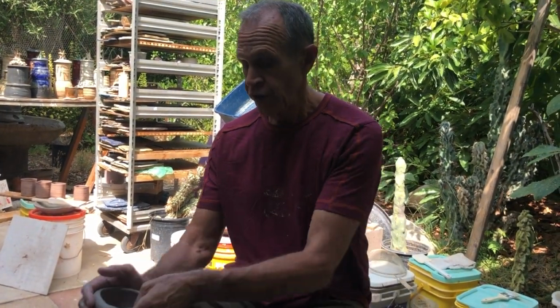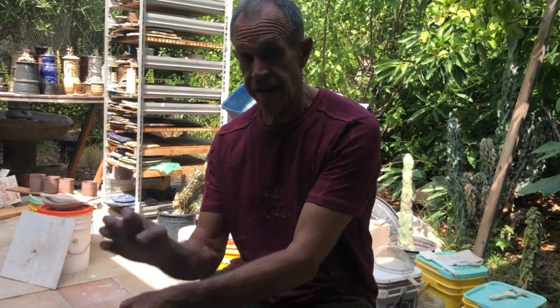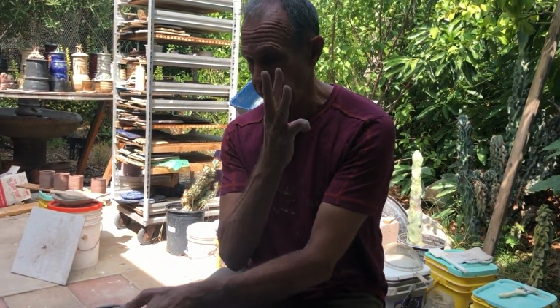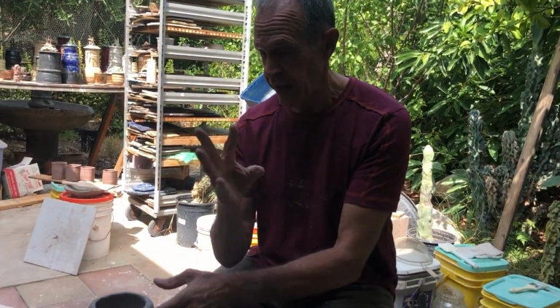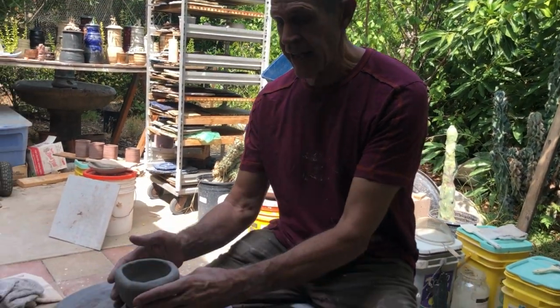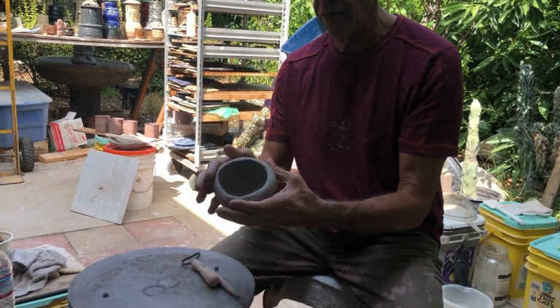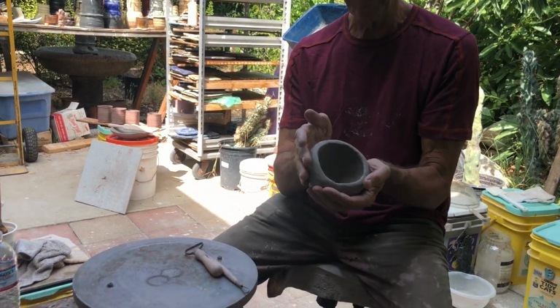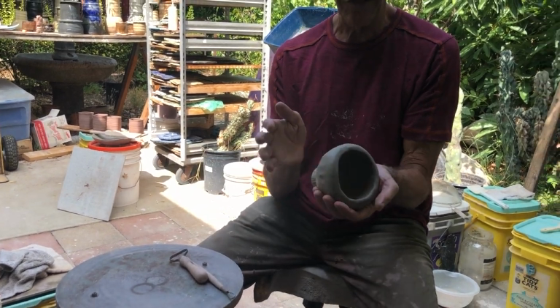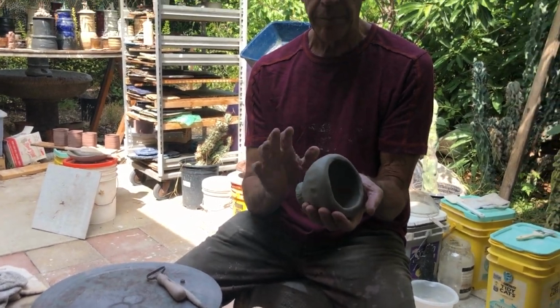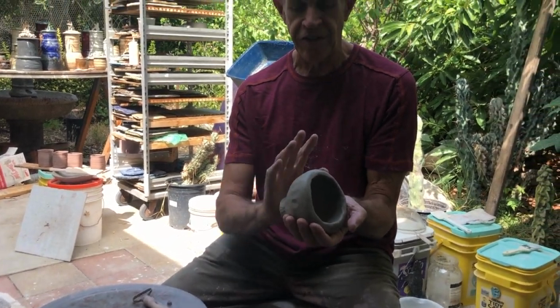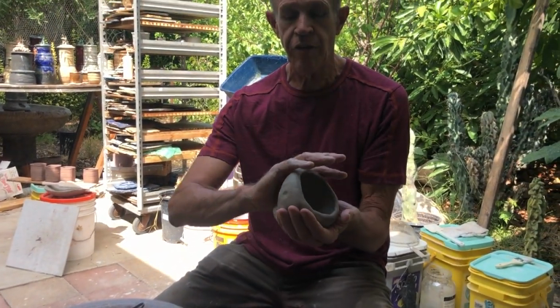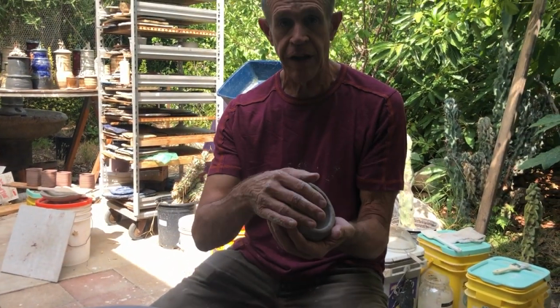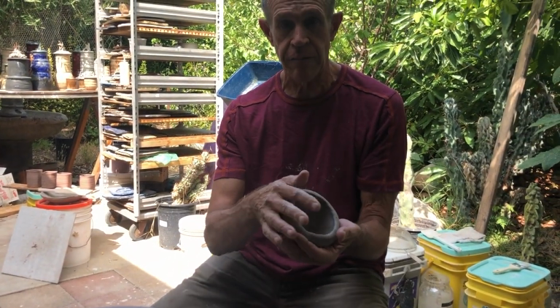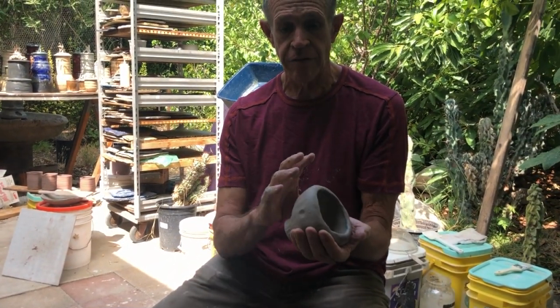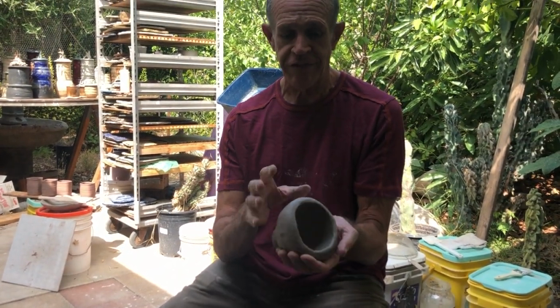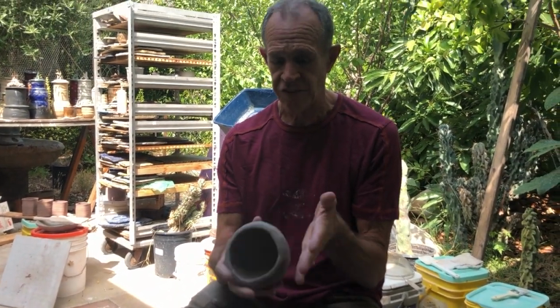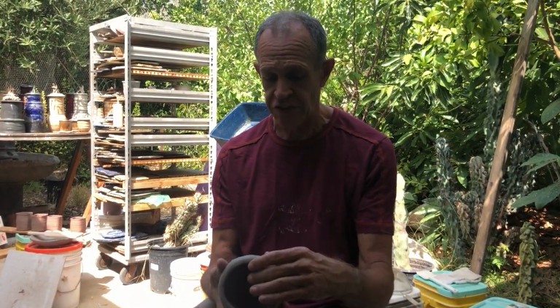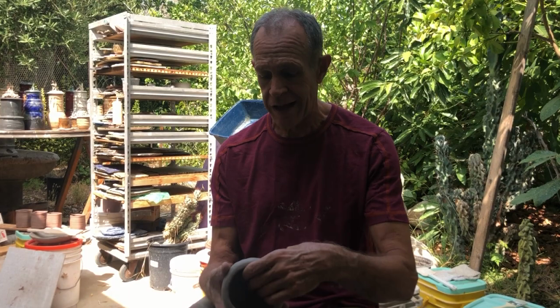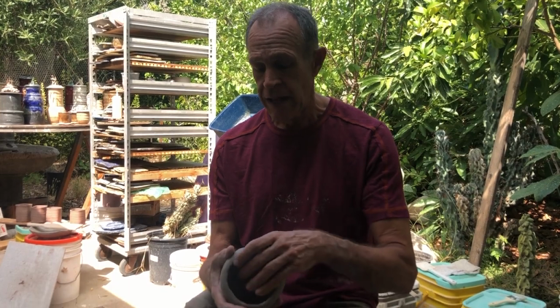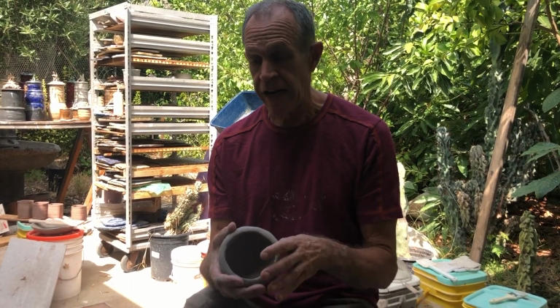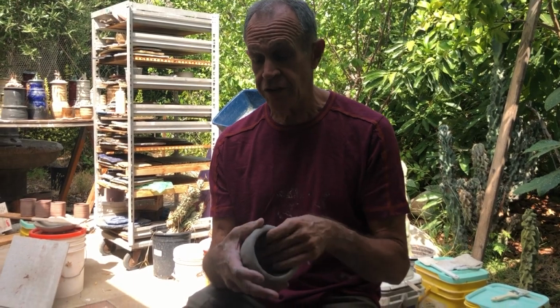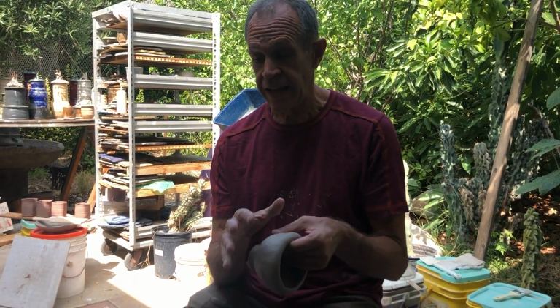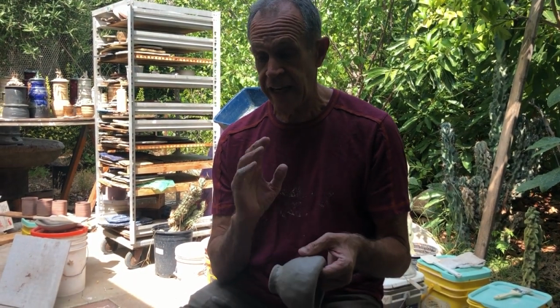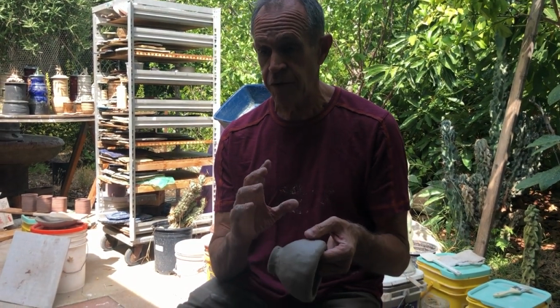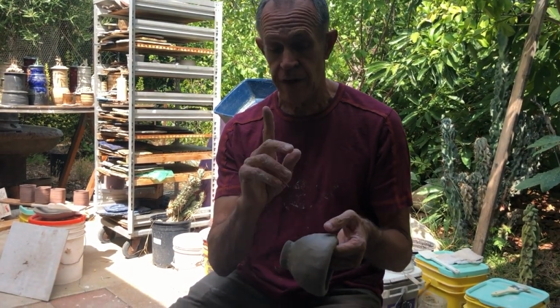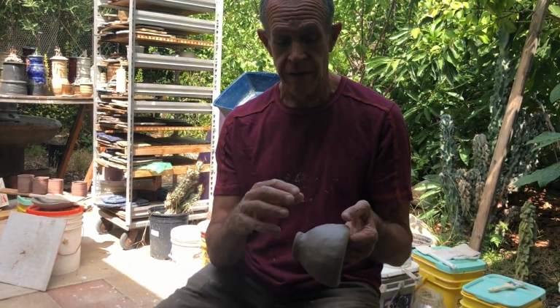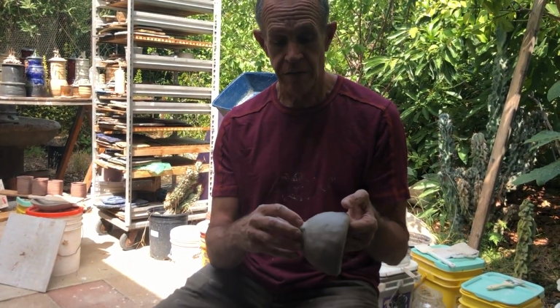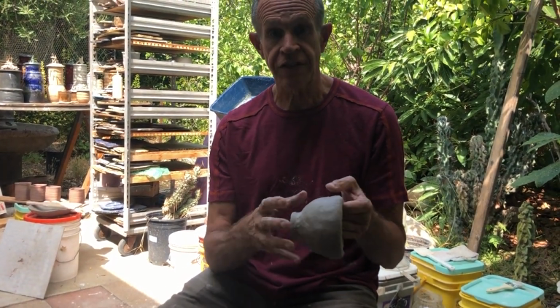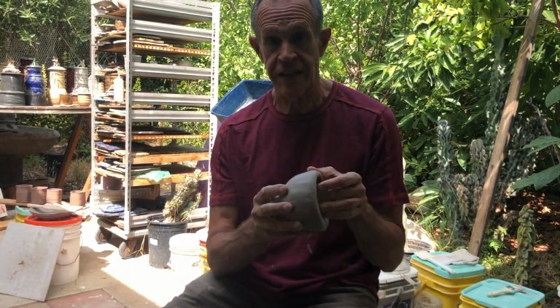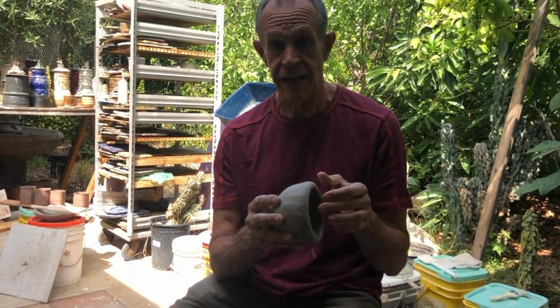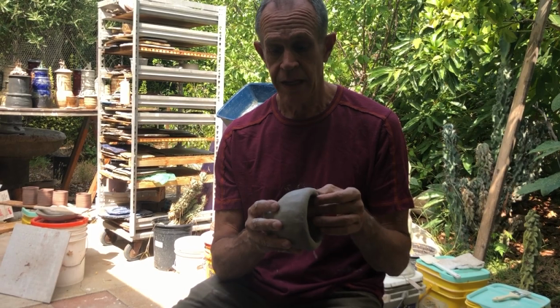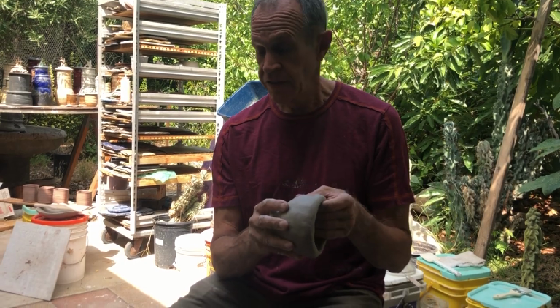You should have three bowls. I'm gonna do, just for demo purposes, all three in this one bowl just to have a surface to do it on. But what I'd like you to do is dedicate each bowl to one surface design technique.